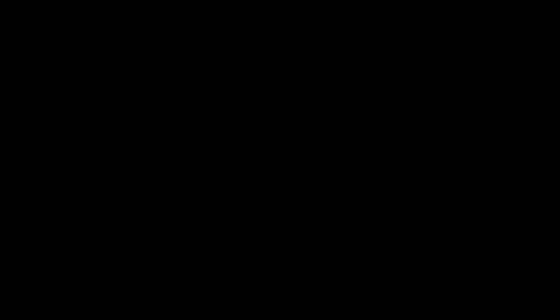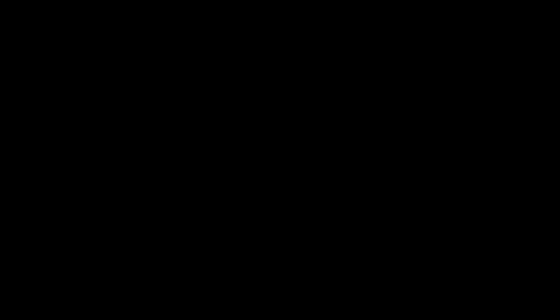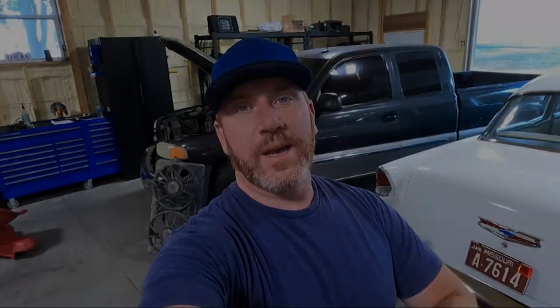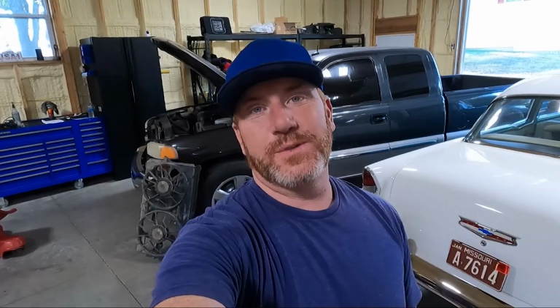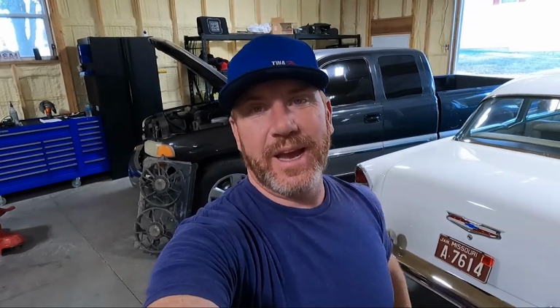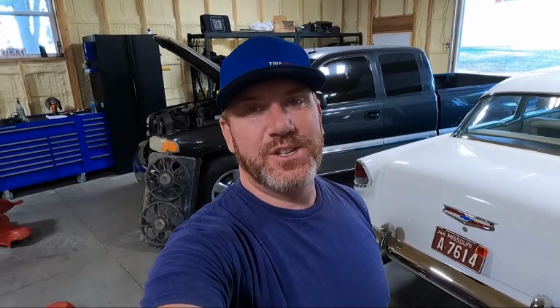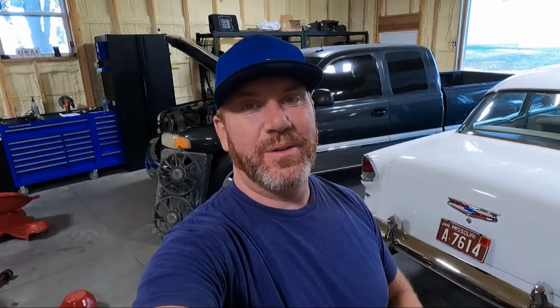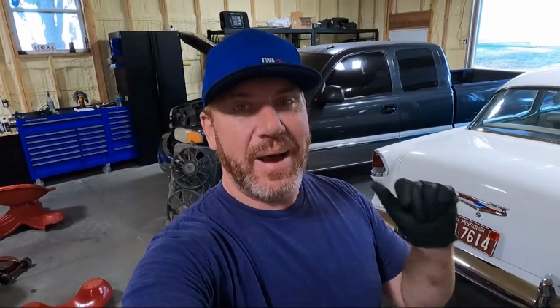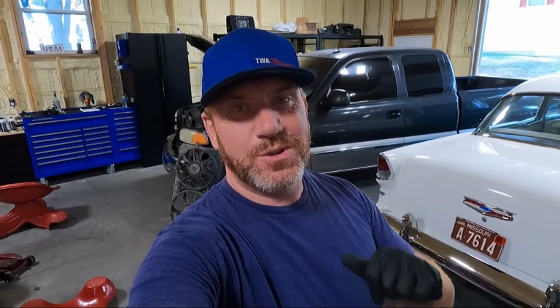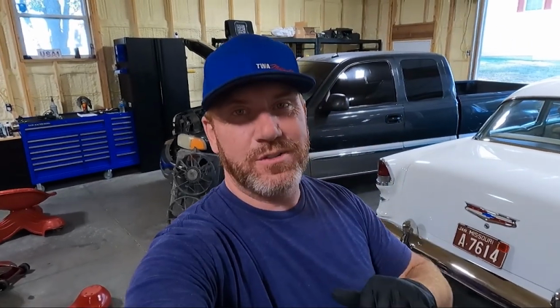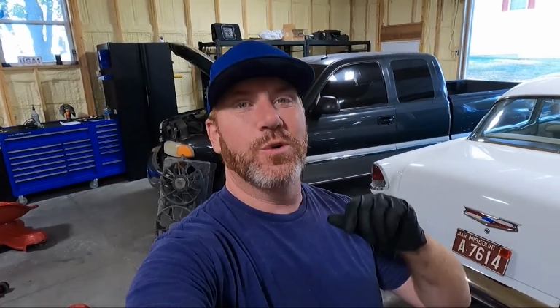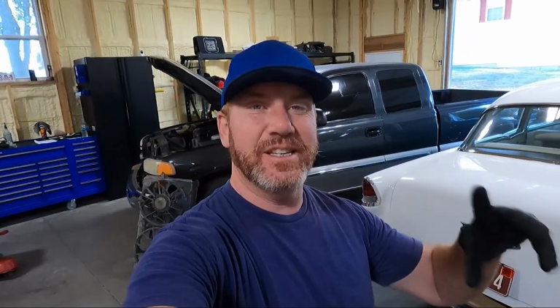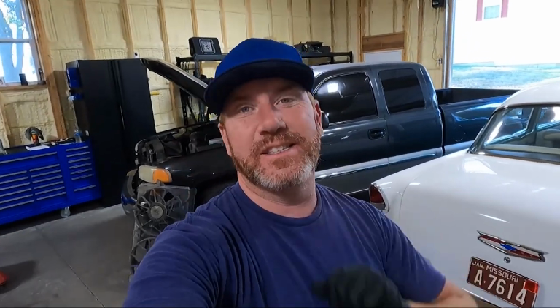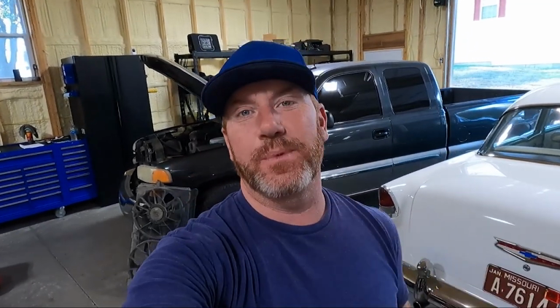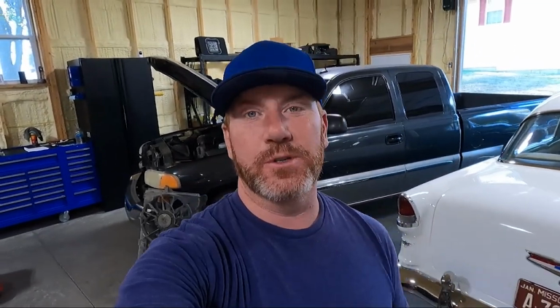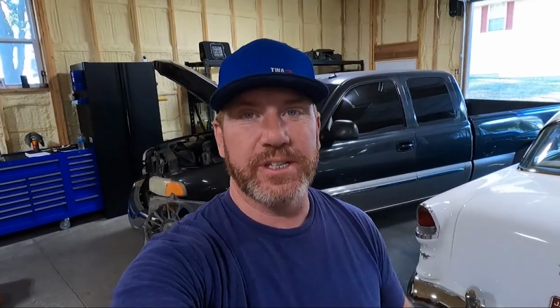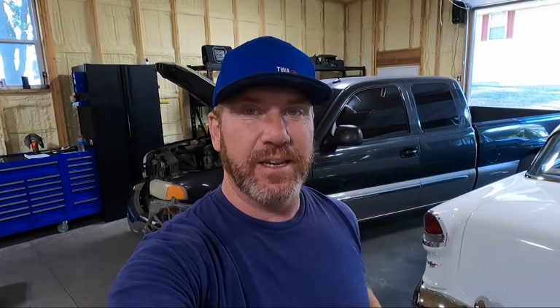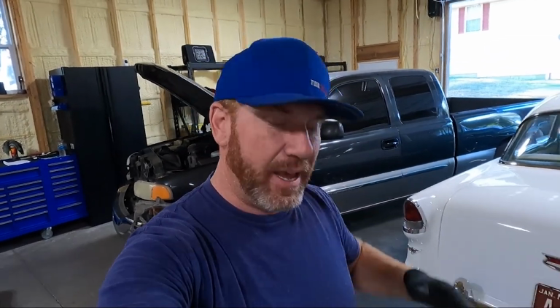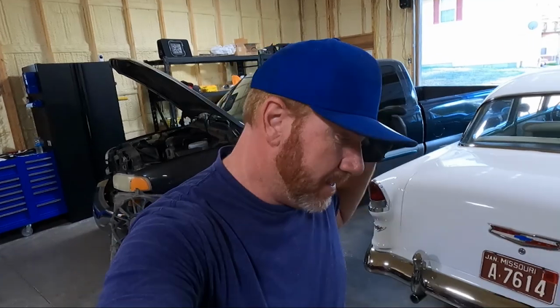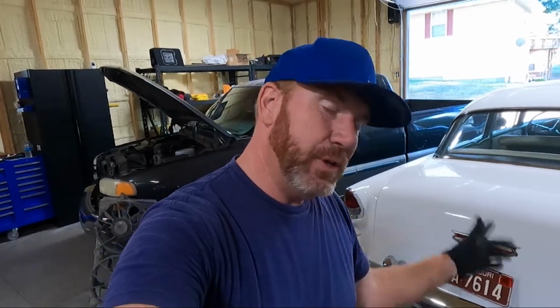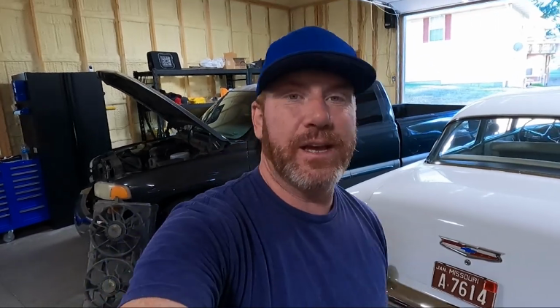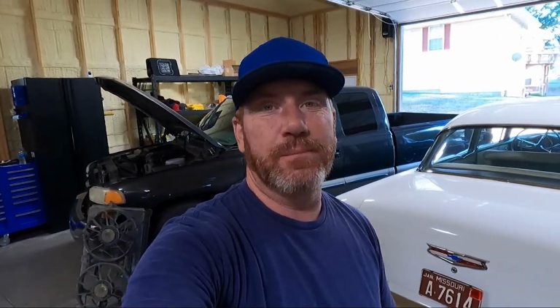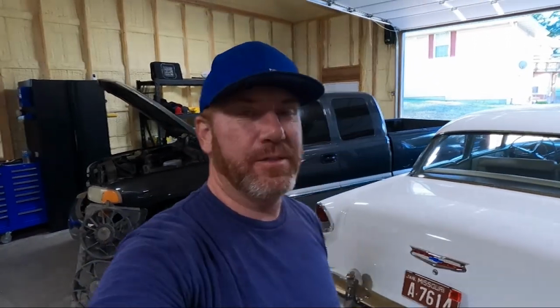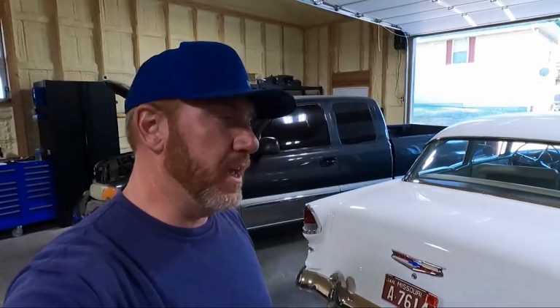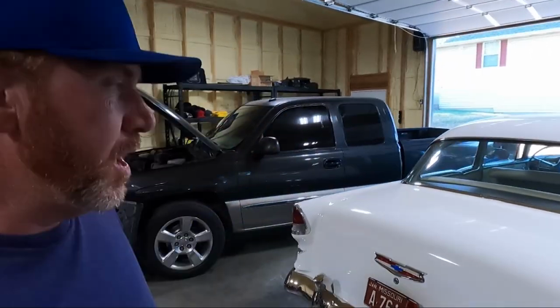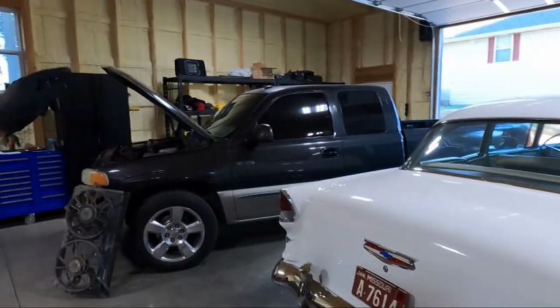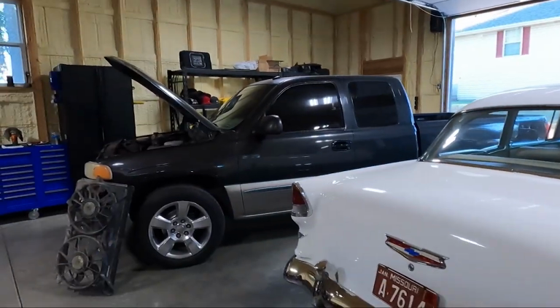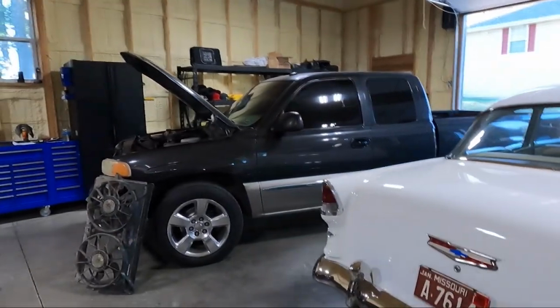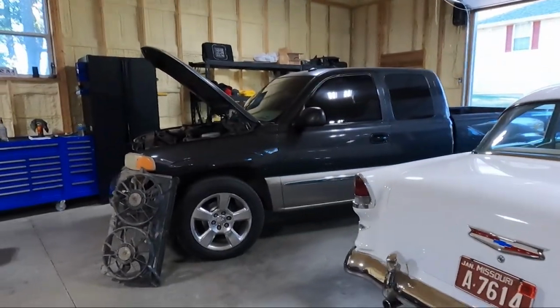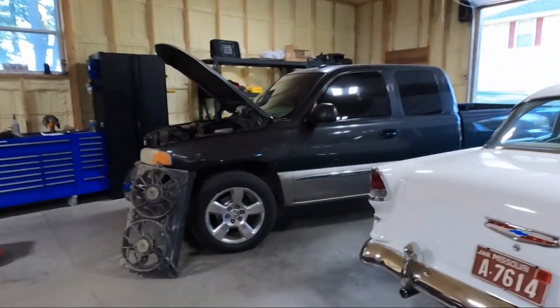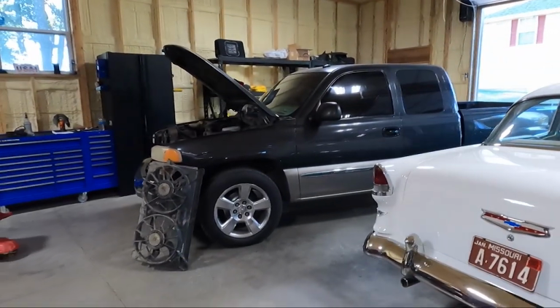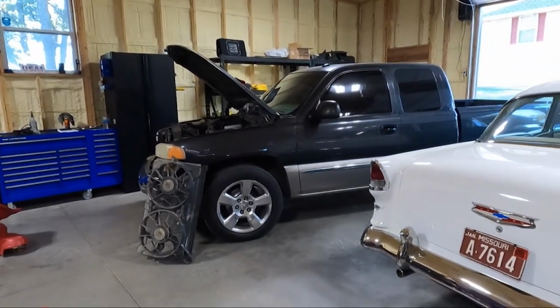What is up guys? Welcome back to the channel. My name is Travis. This is TWA Motorsports and today, you guessed it by the thumbnail, we are going to be putting electric fans on this truck.